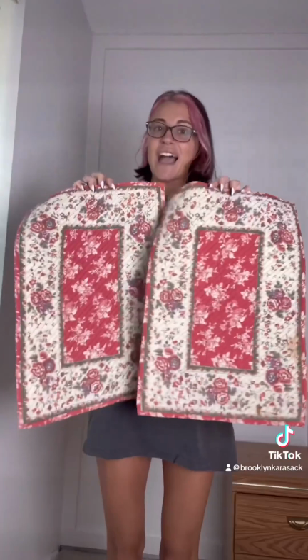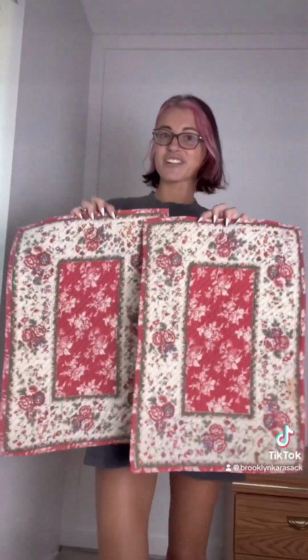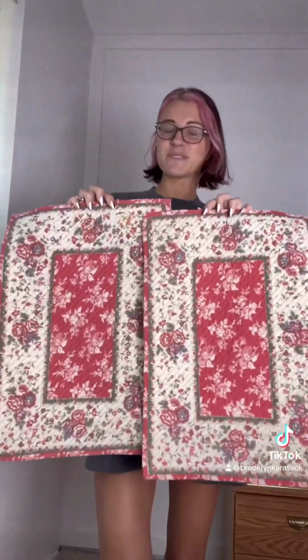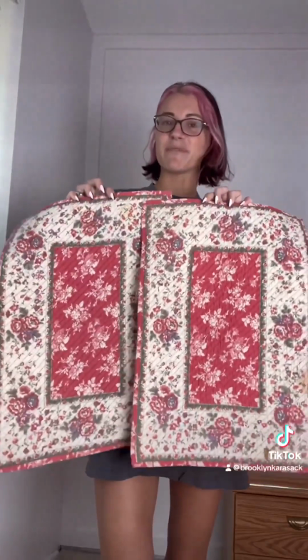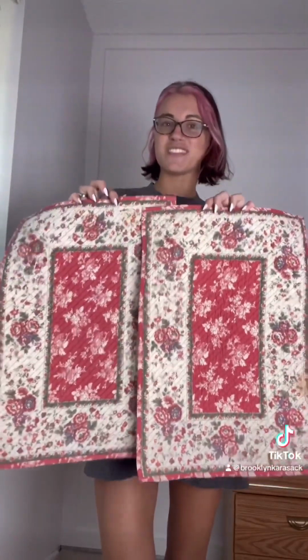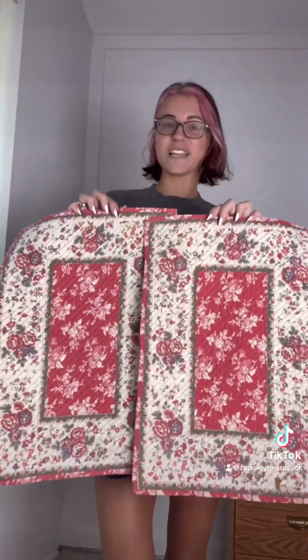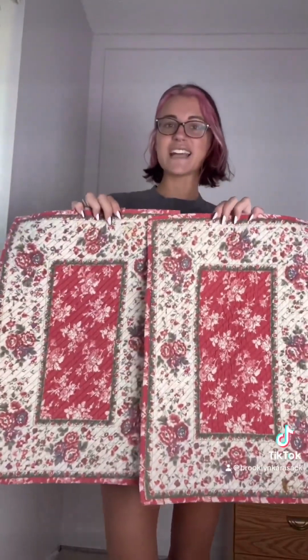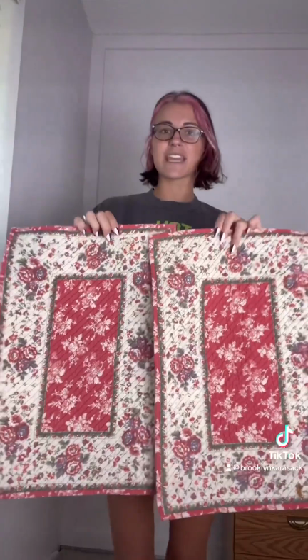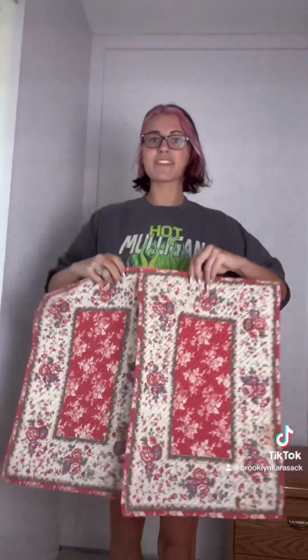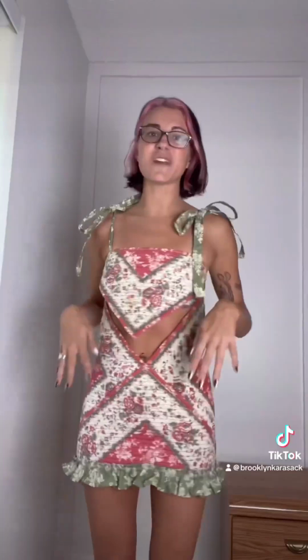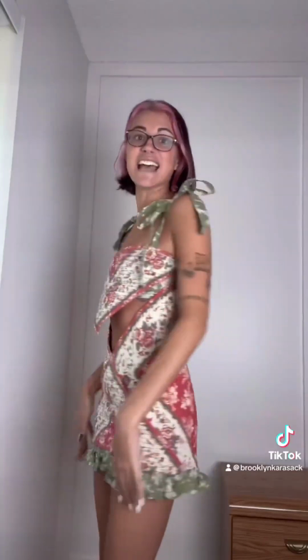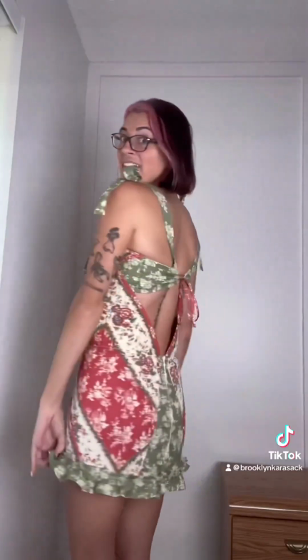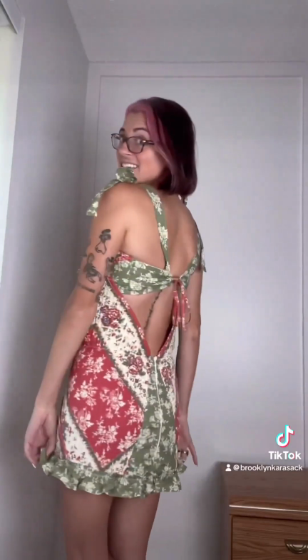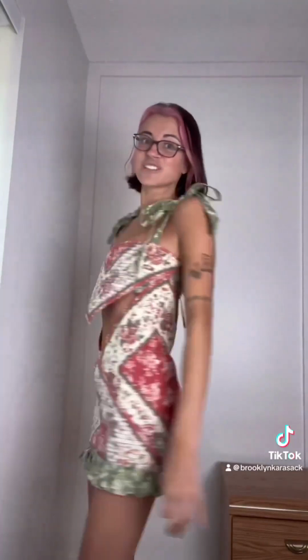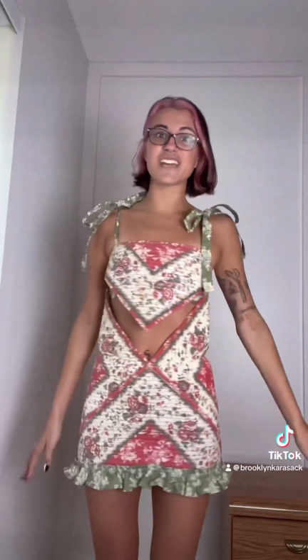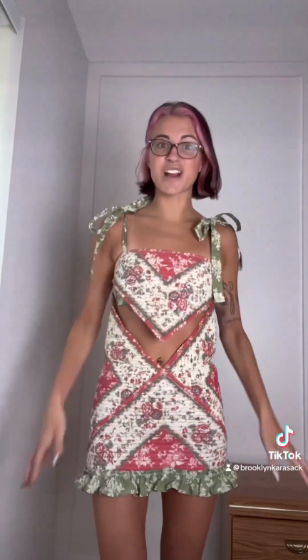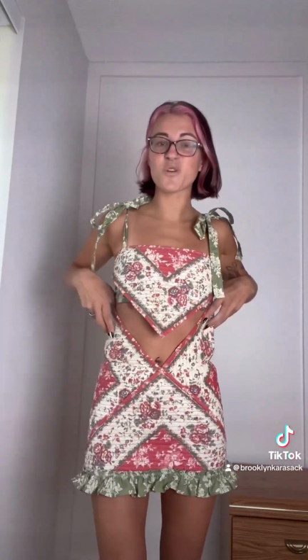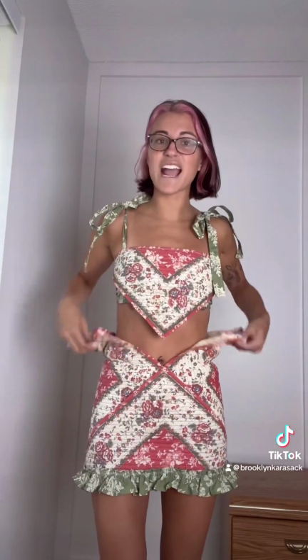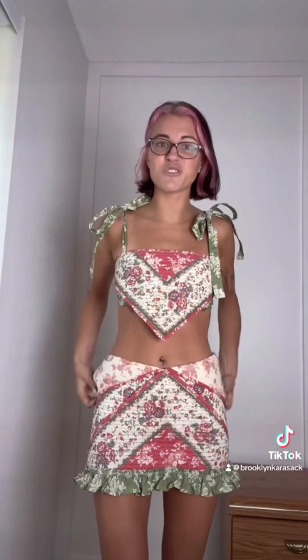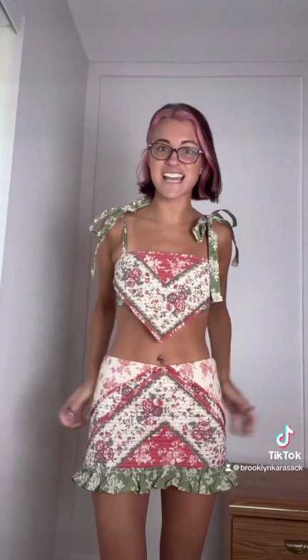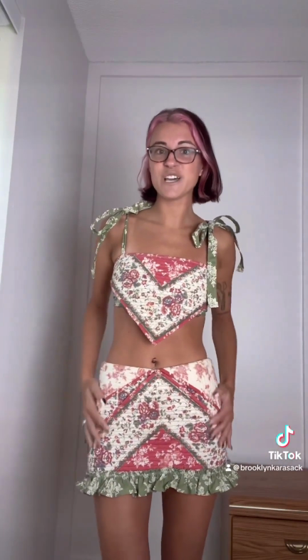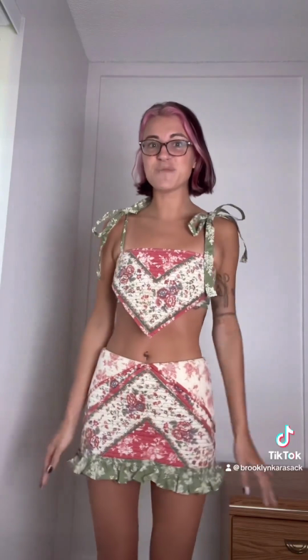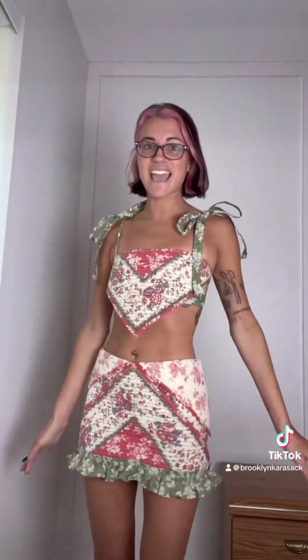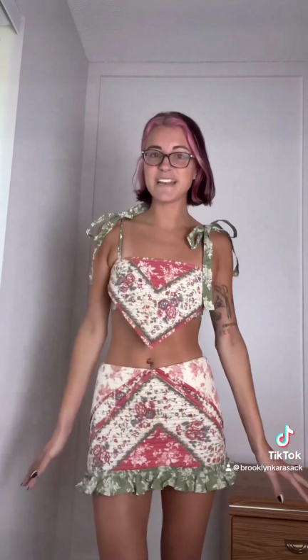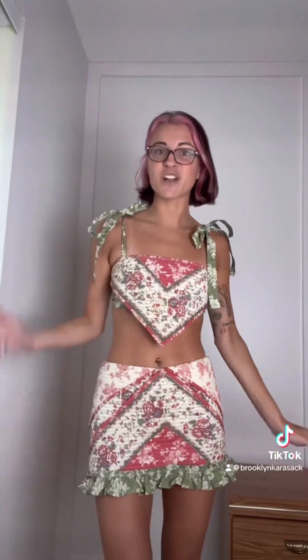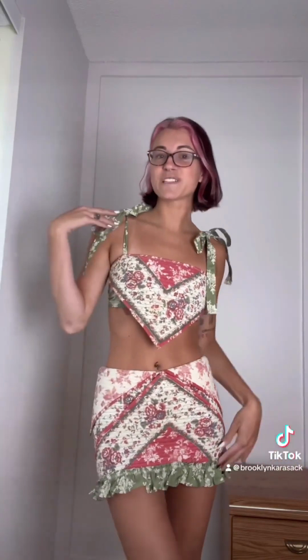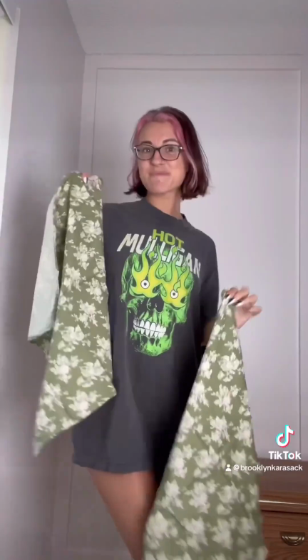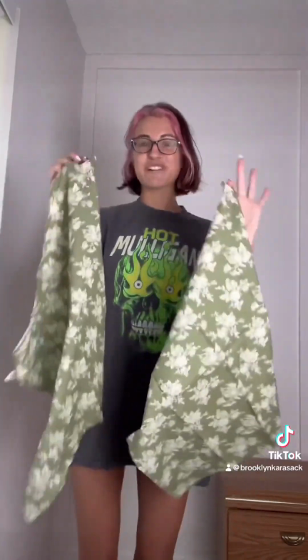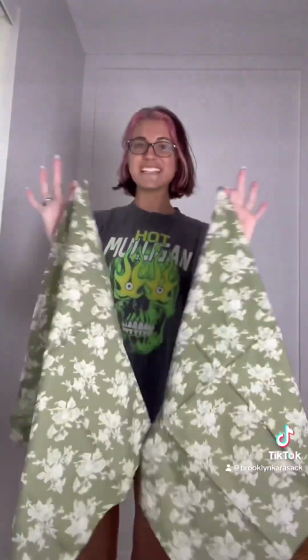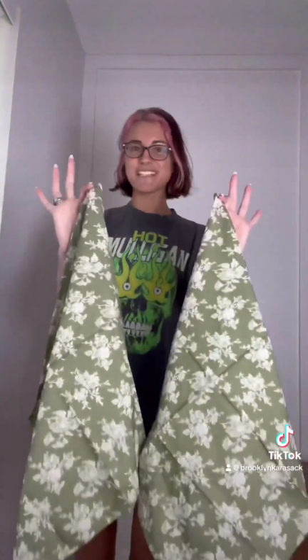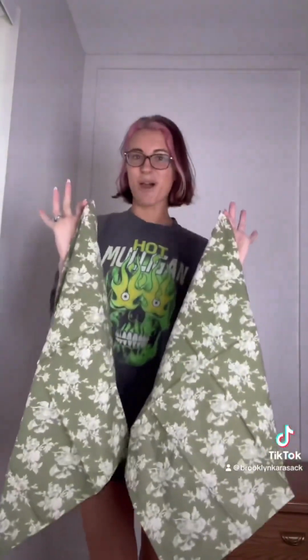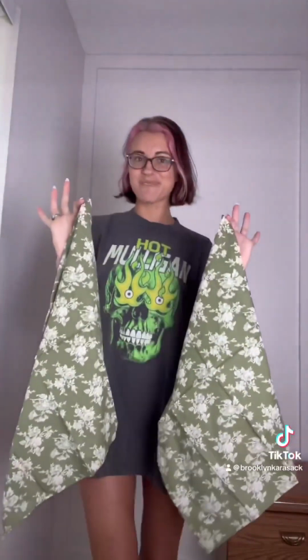I didn't thrift these but my mom gave me these old placemats and I think I'm gonna make them into a set that is like an illusion dress, or I can fold it down to be a mini skirt, with some parts made from these napkins that my mom gave me.